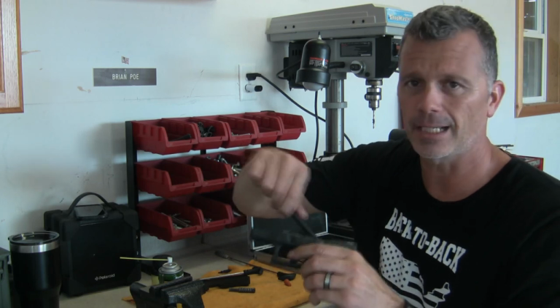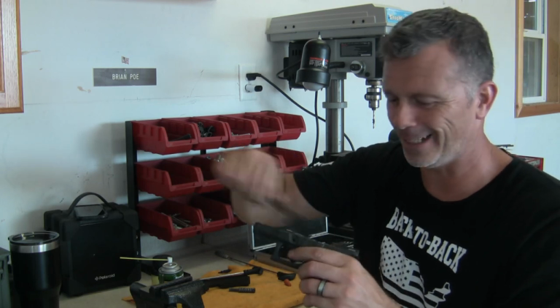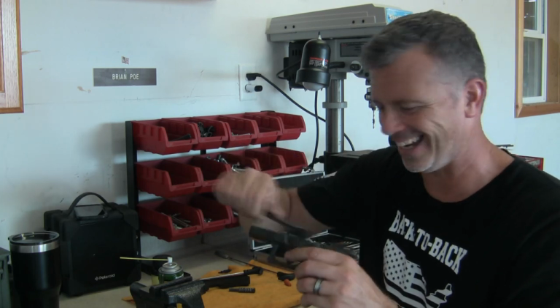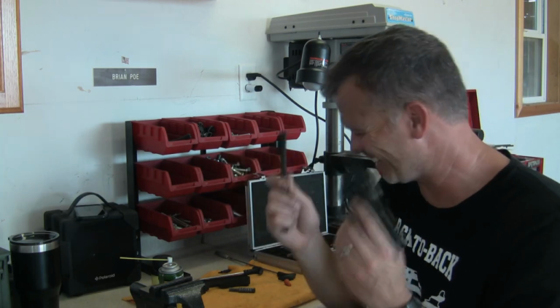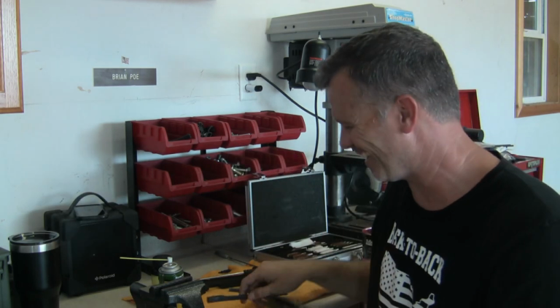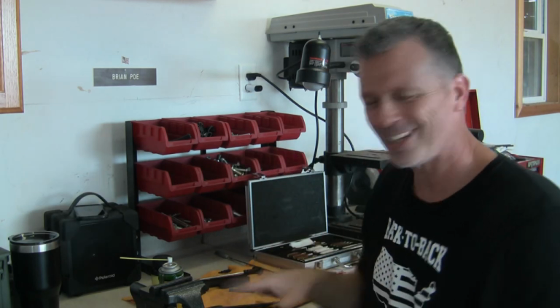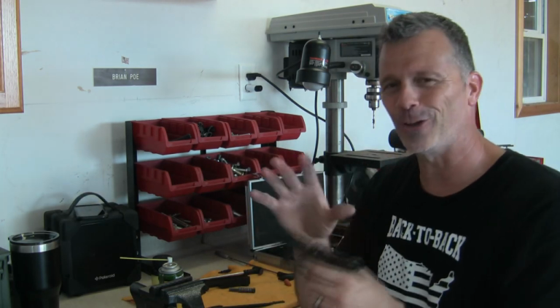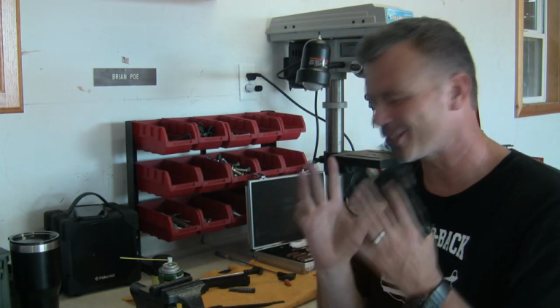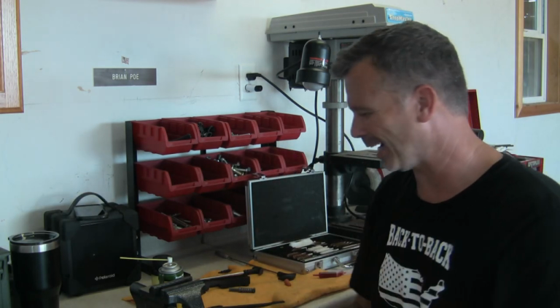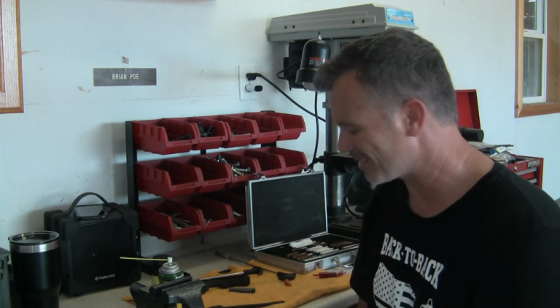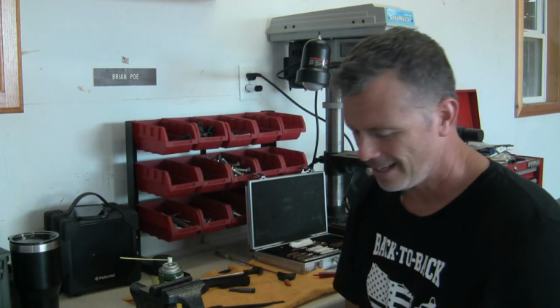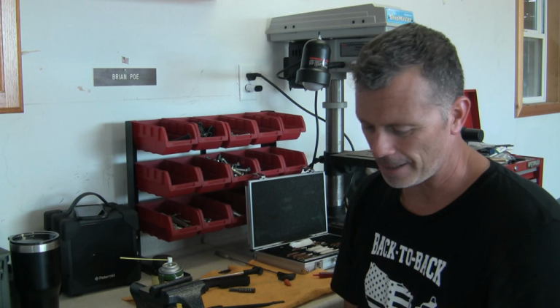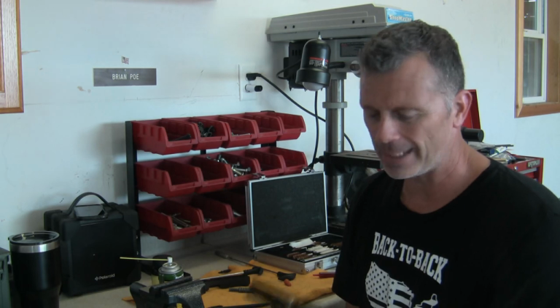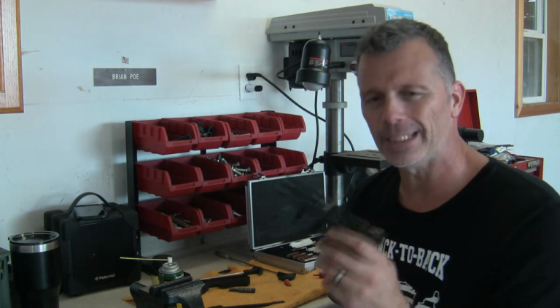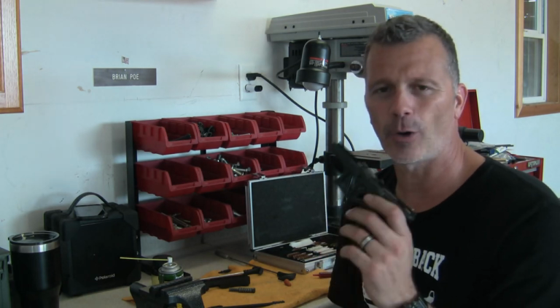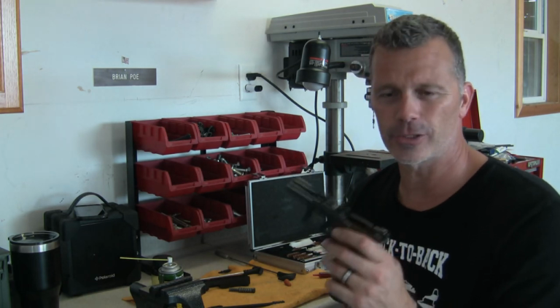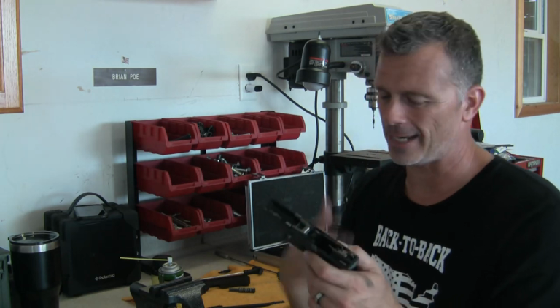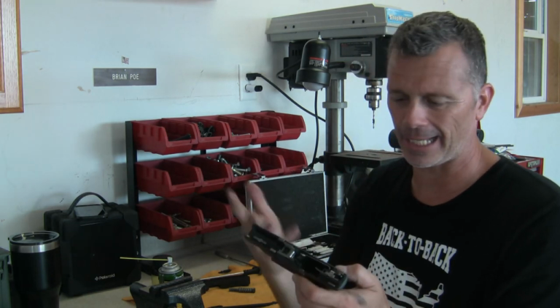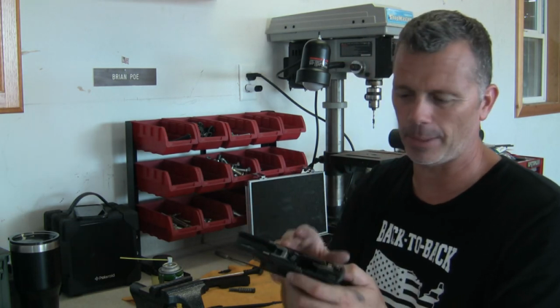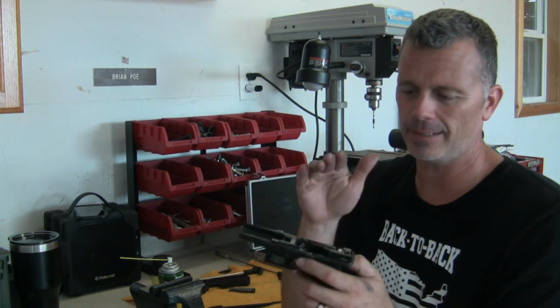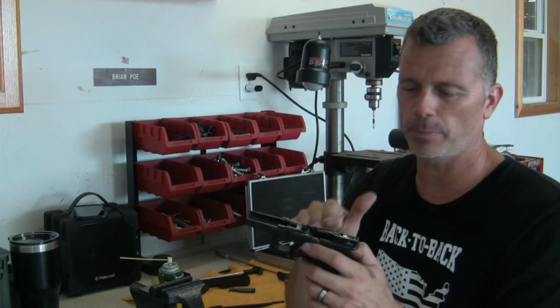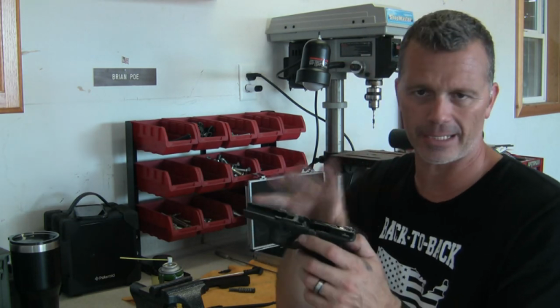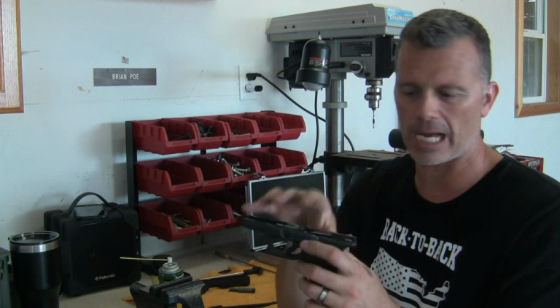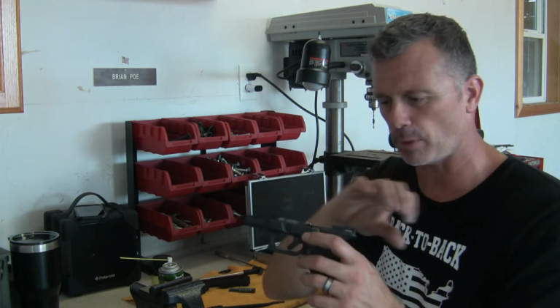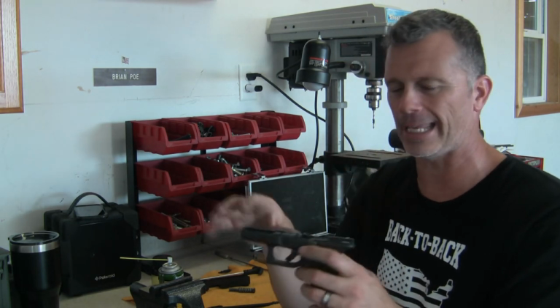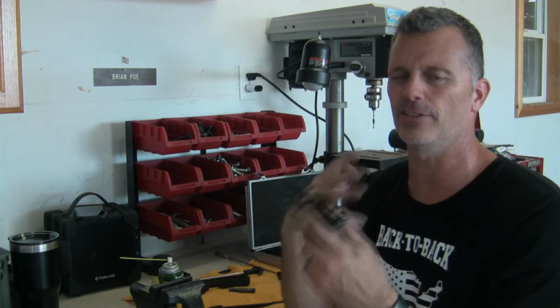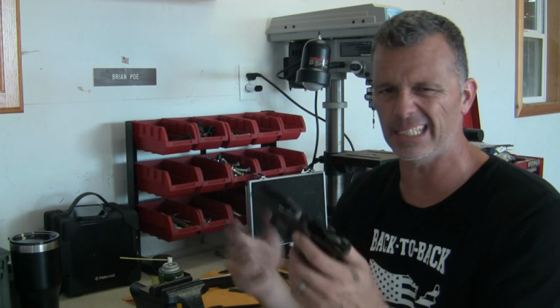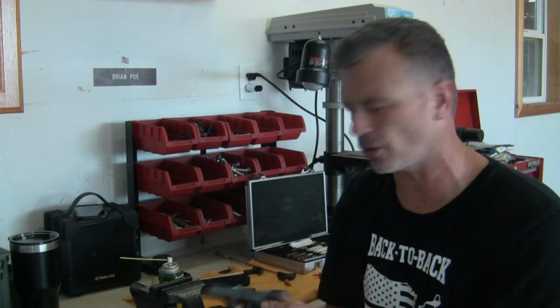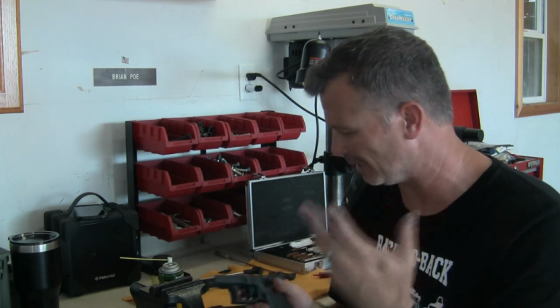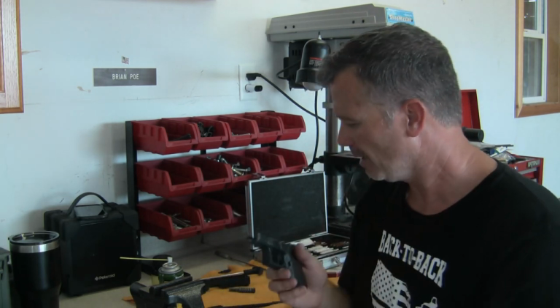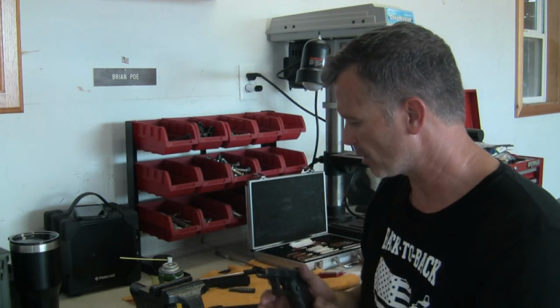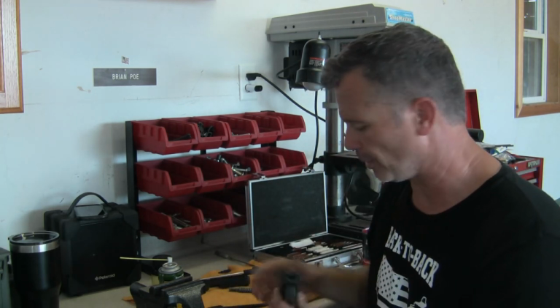That's how you clean a gun — clean all the nooks and crannies. Now and then I do suggest, just like anybody, take your pins out of your Glocks, break it down, give it a good detail cleaning. That's good to do.